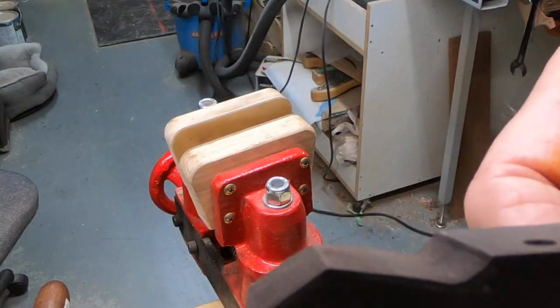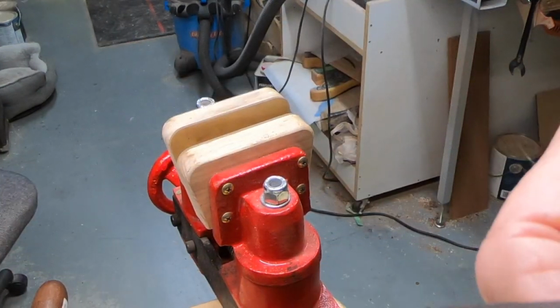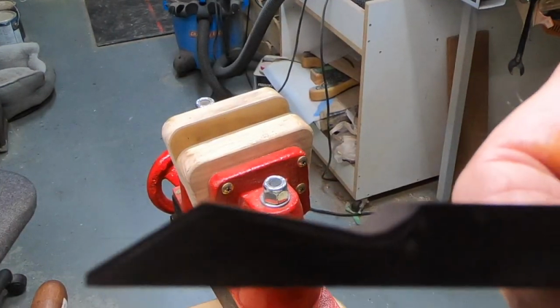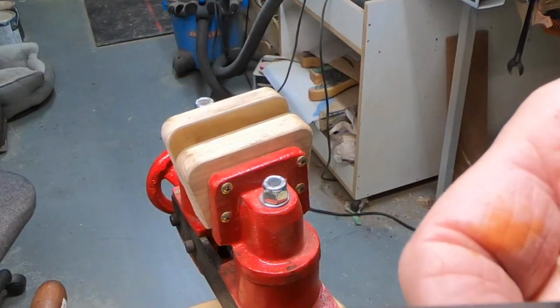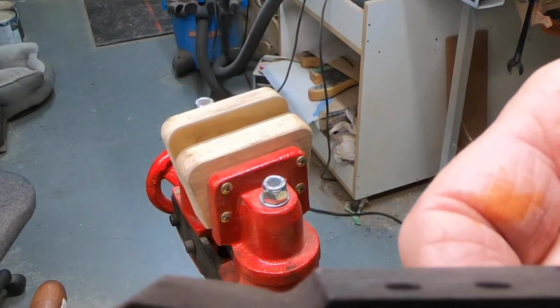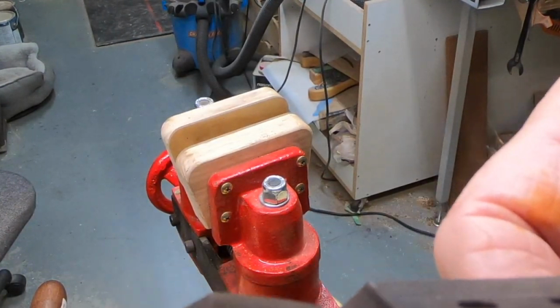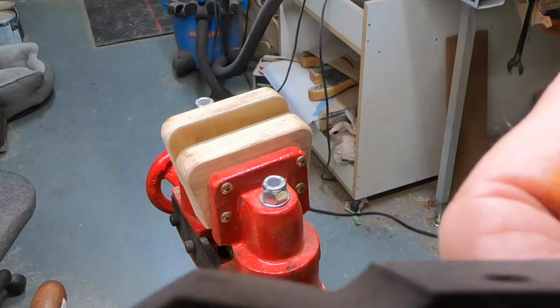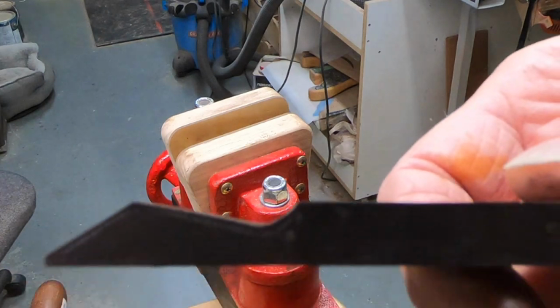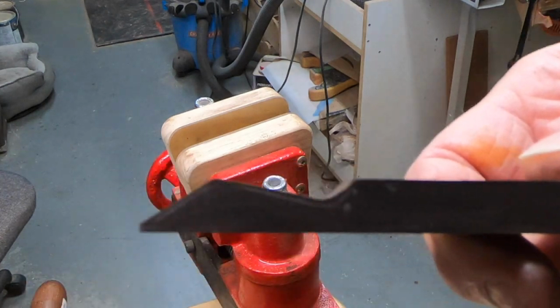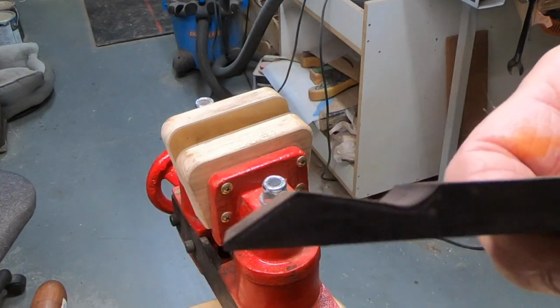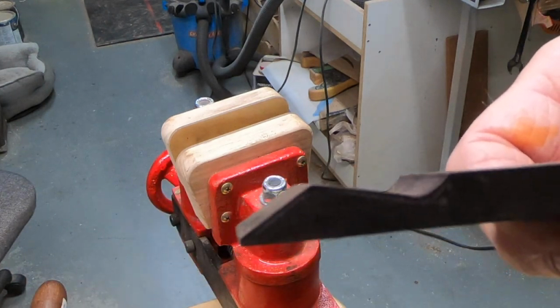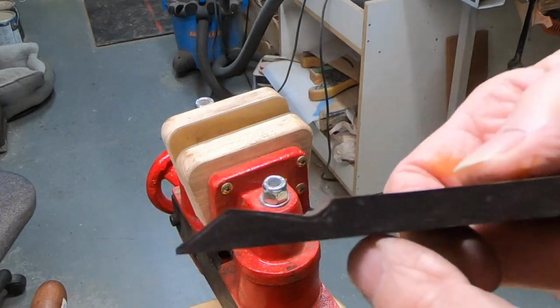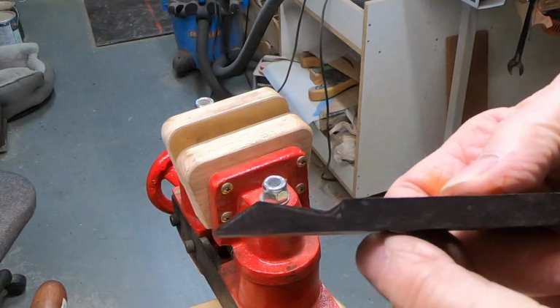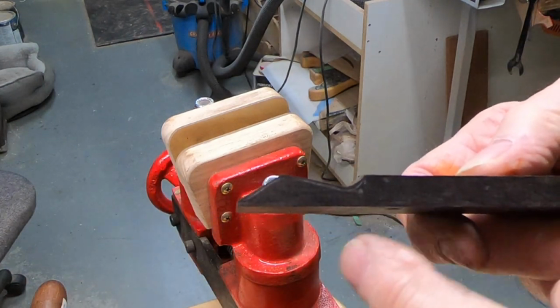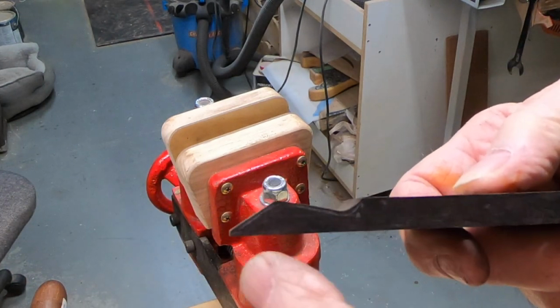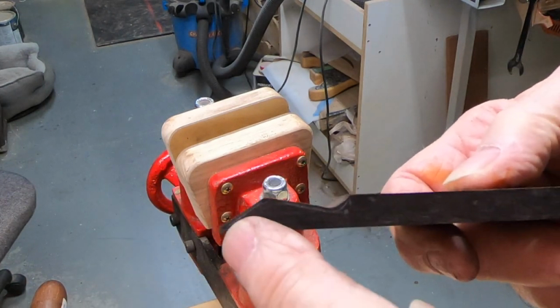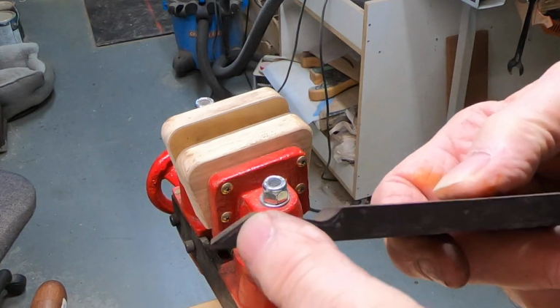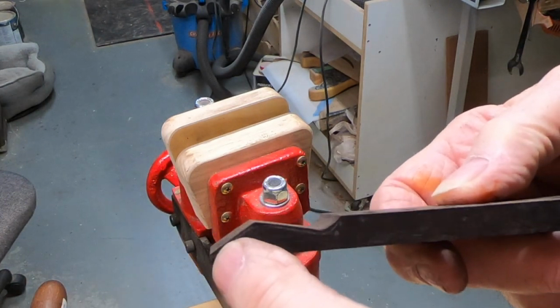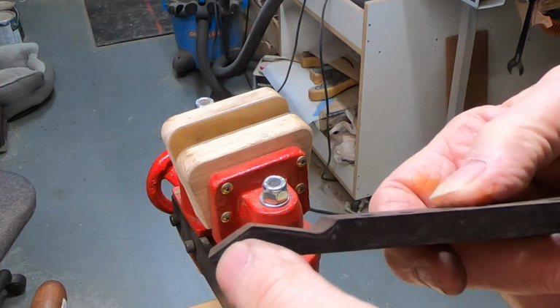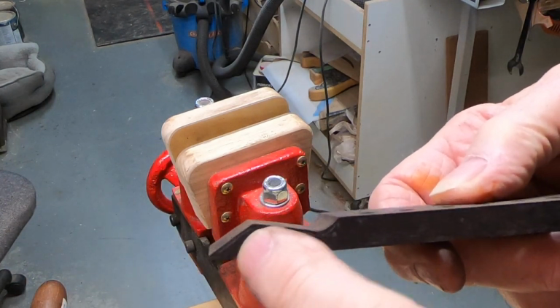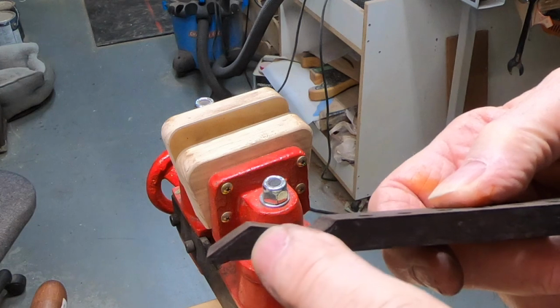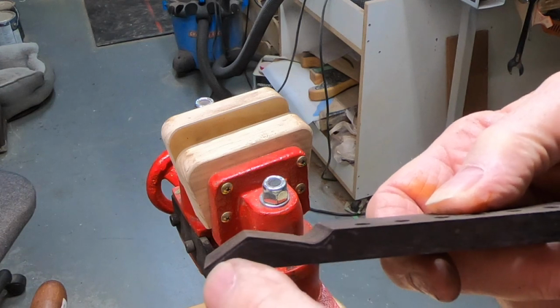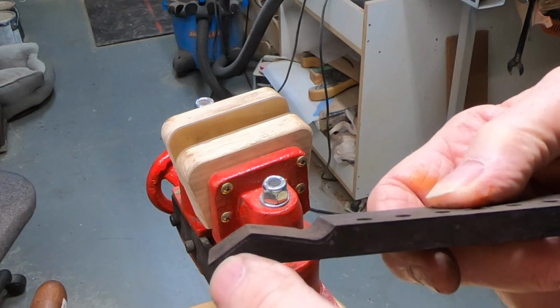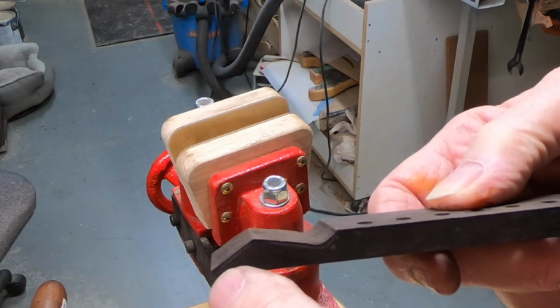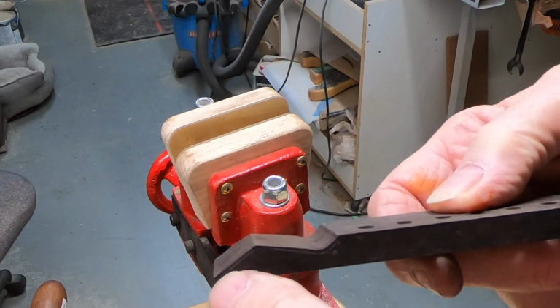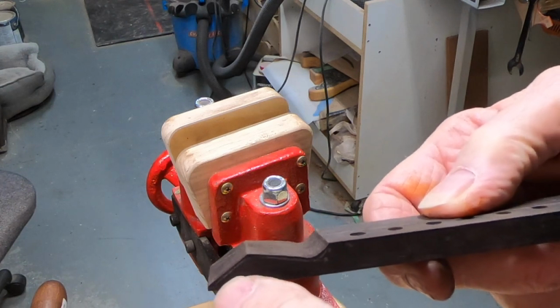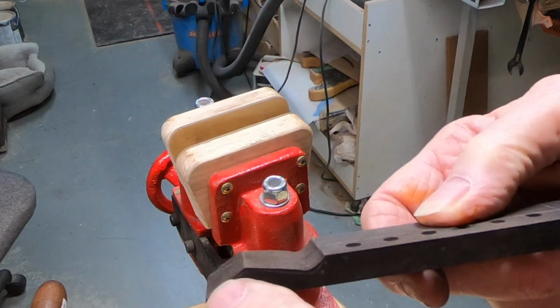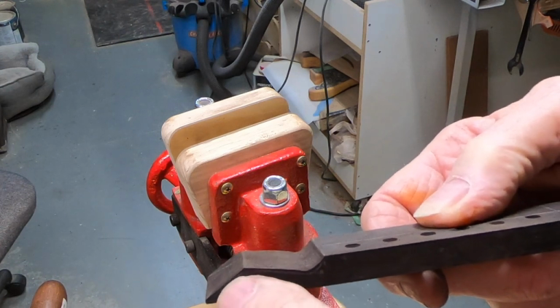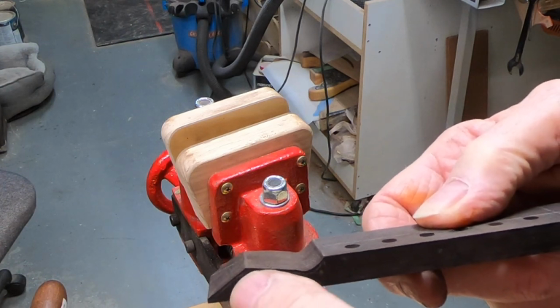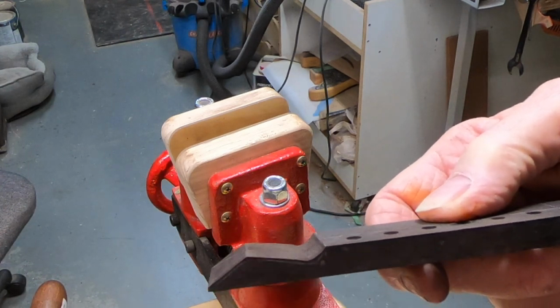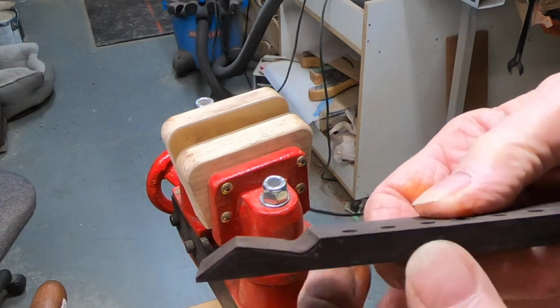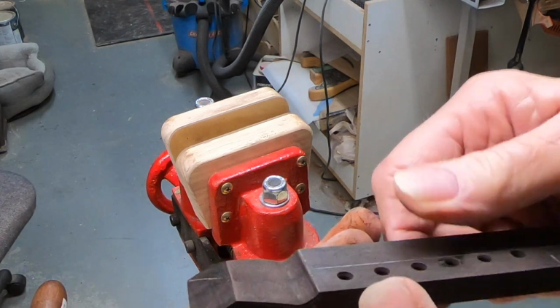I should have looked before I started doing all this. This angle is way steeper than it should be — it should come across a little flatter than that. But that's fine.